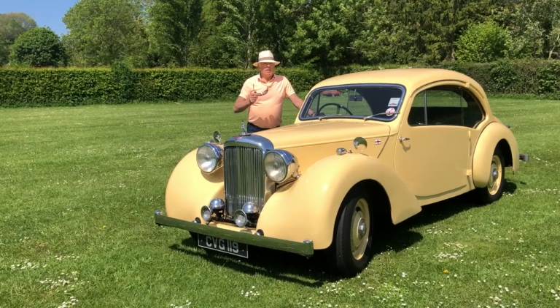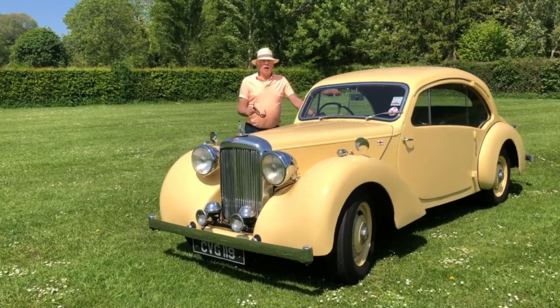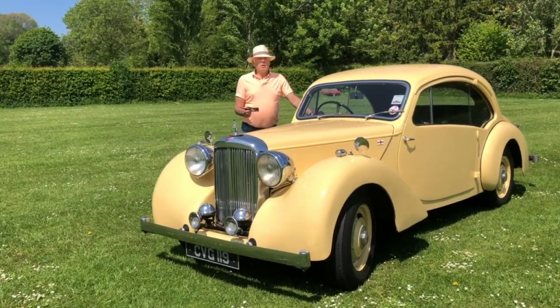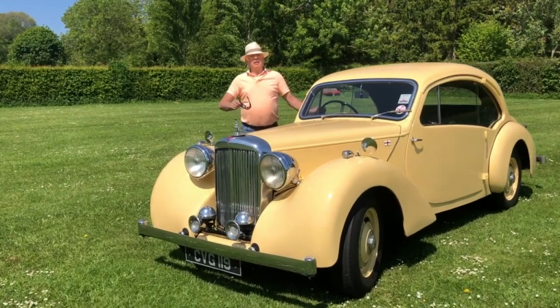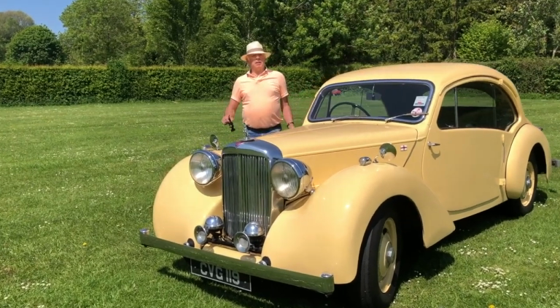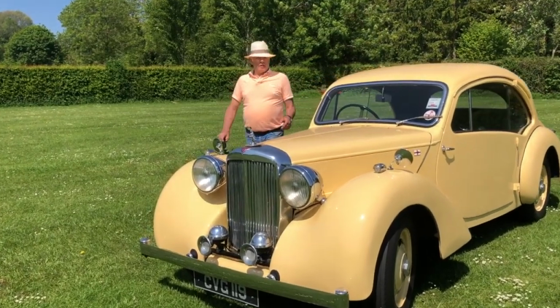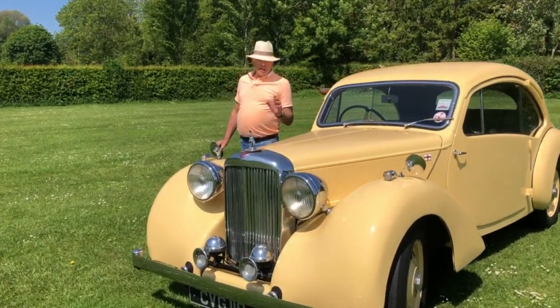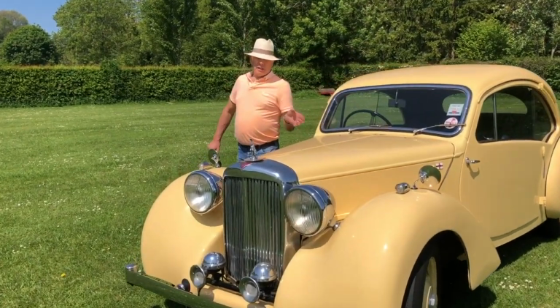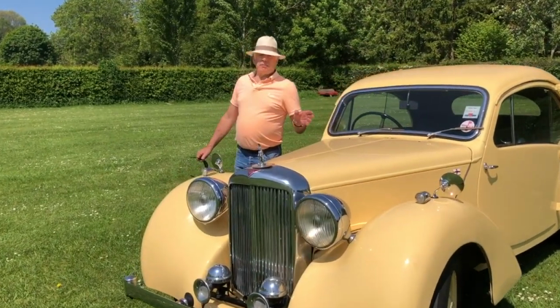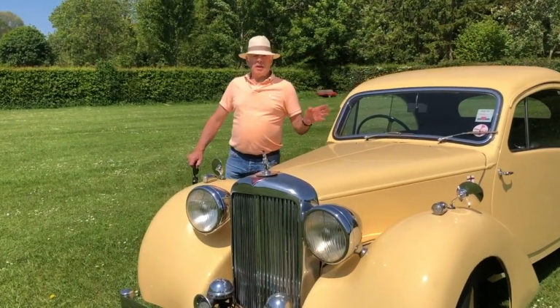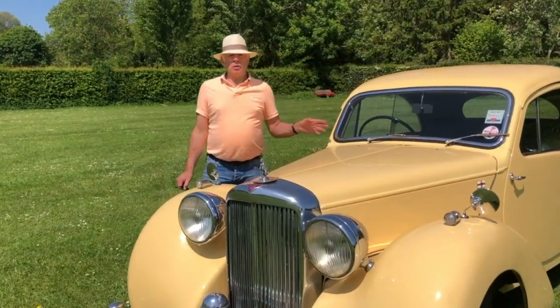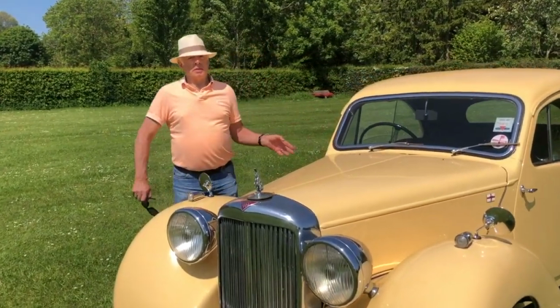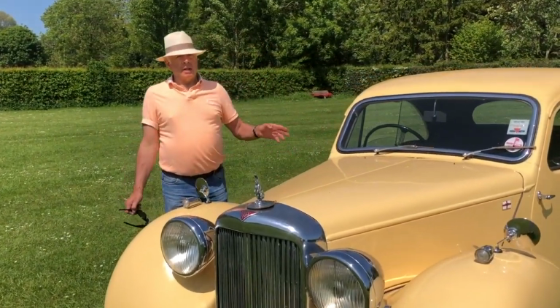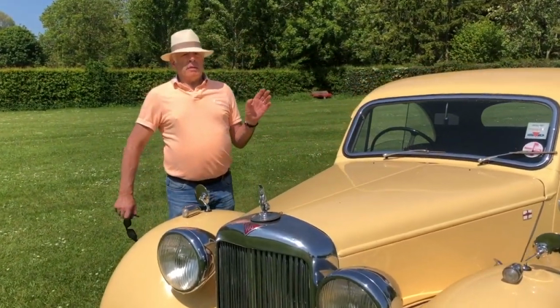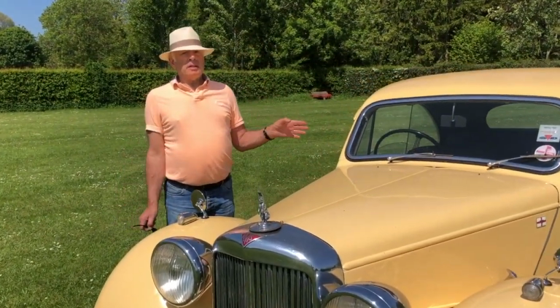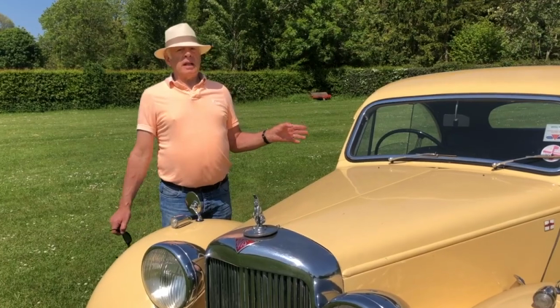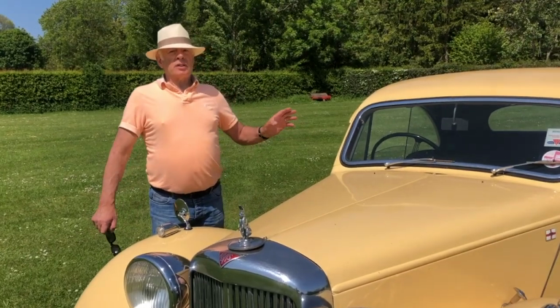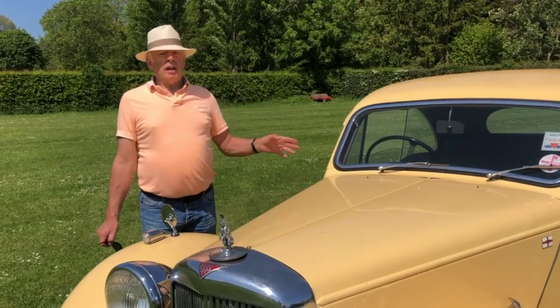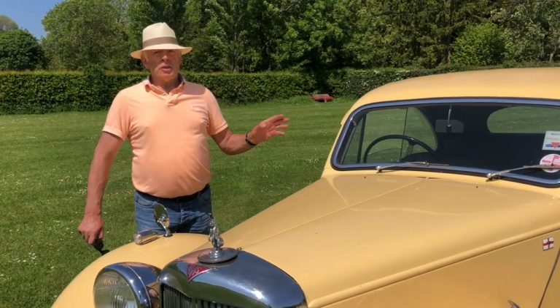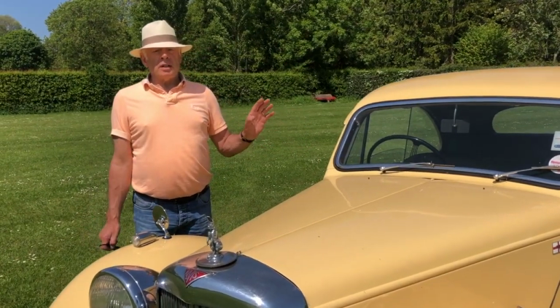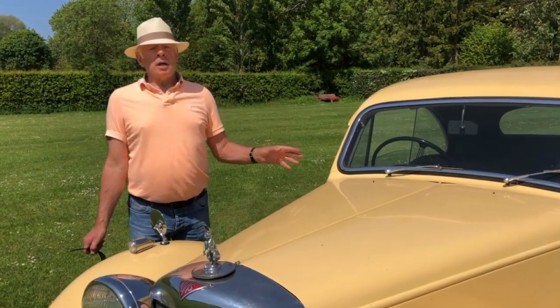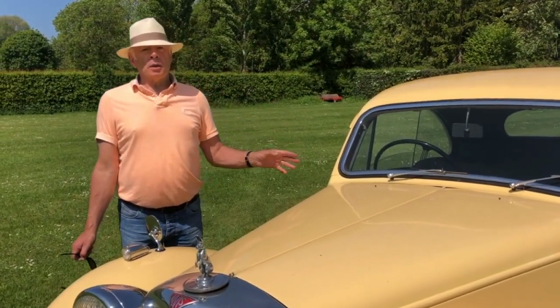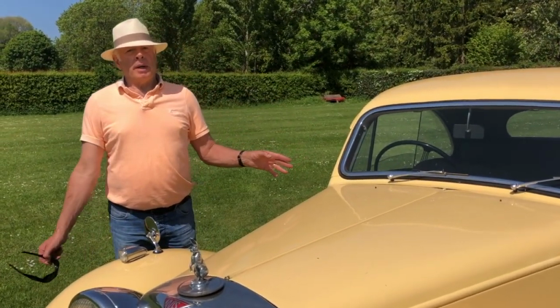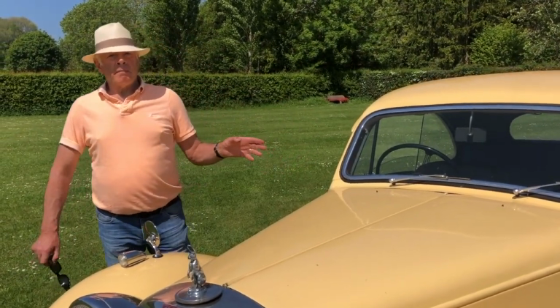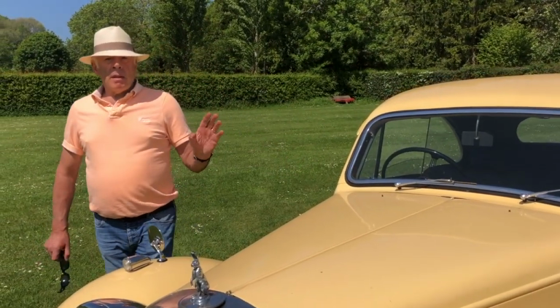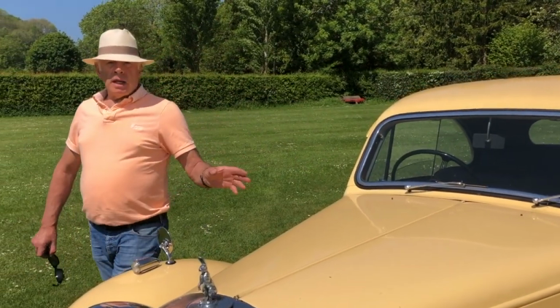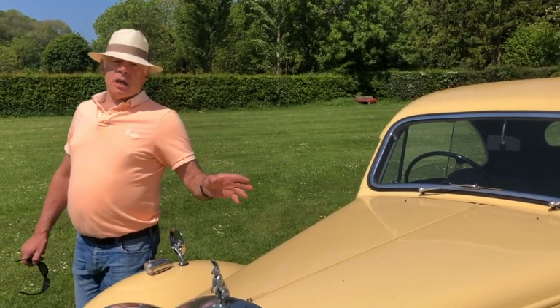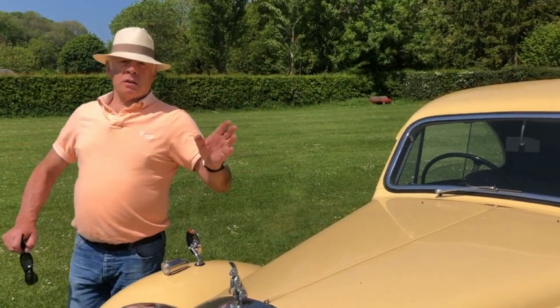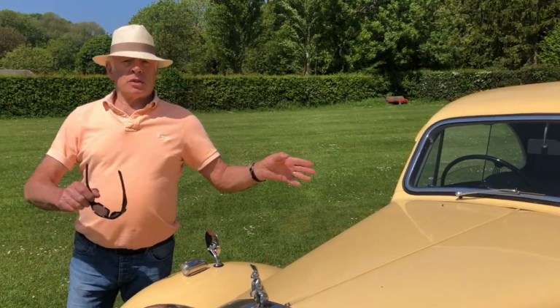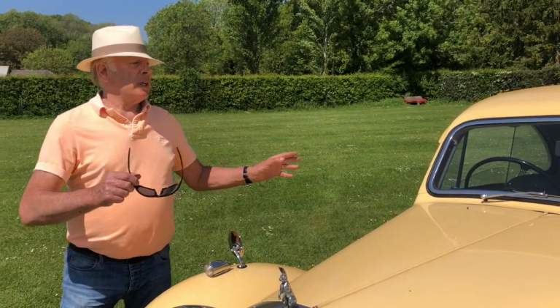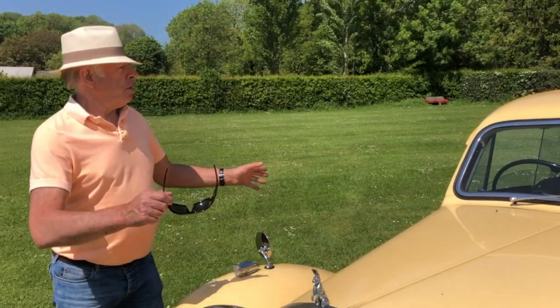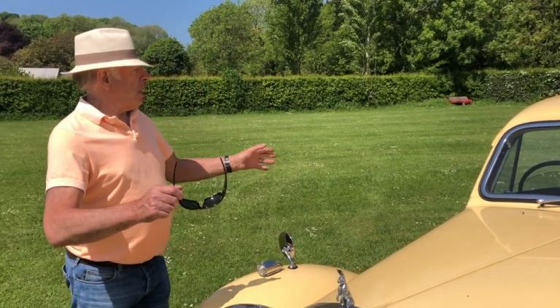I do like something a bit different. This is a very unusual motor car. This is an Alvis TA14 Duncan Coupe. Ian Duncan was the designer of the car.